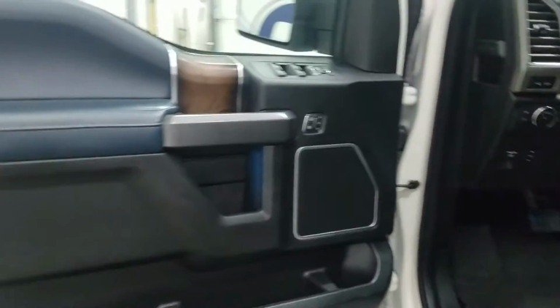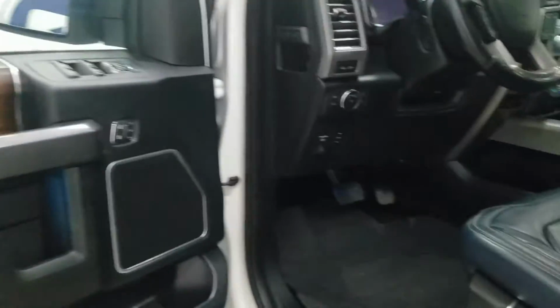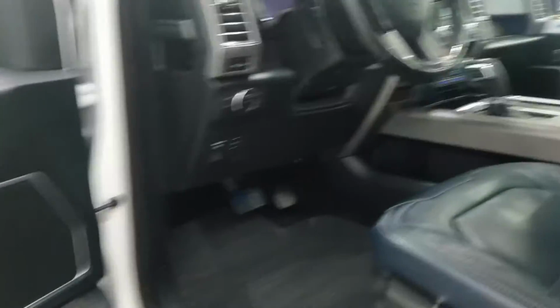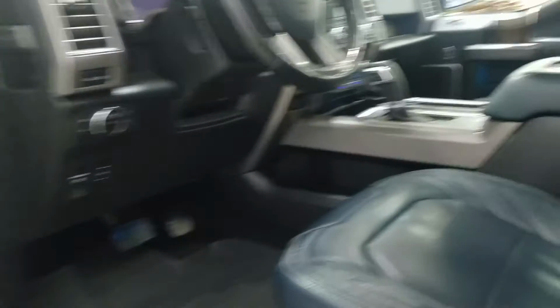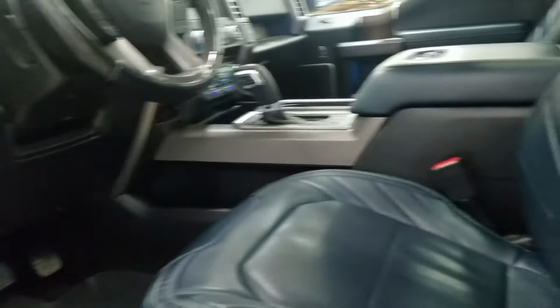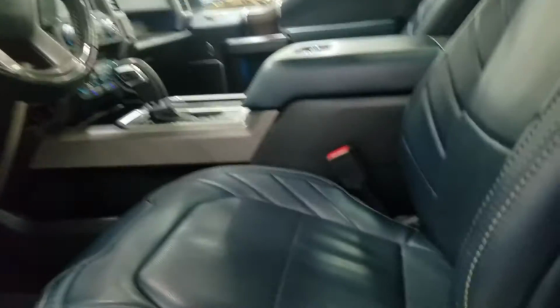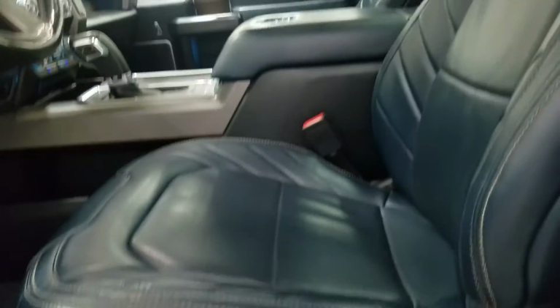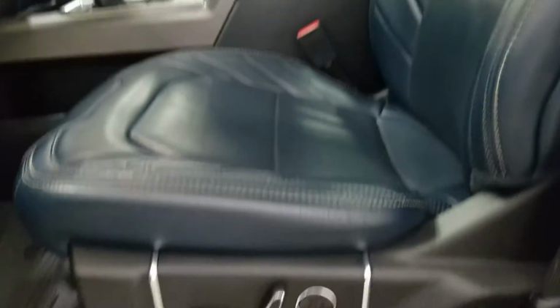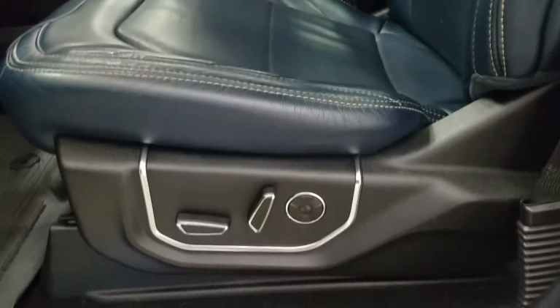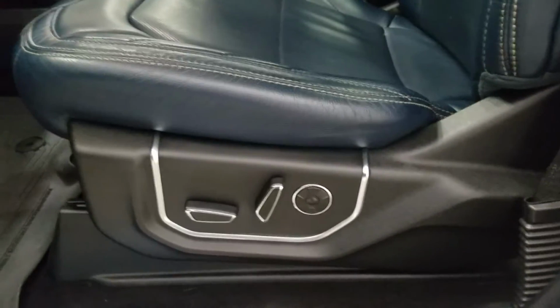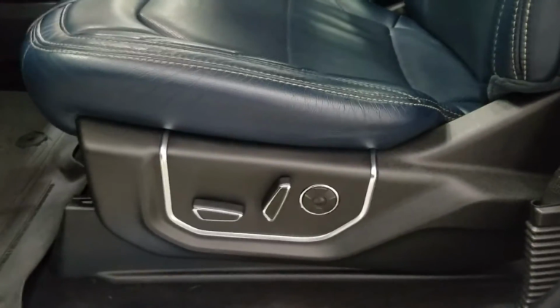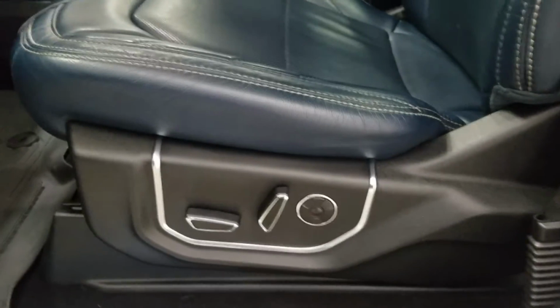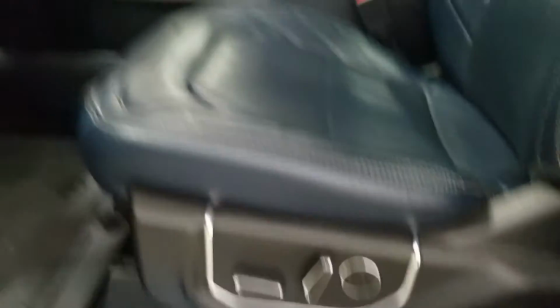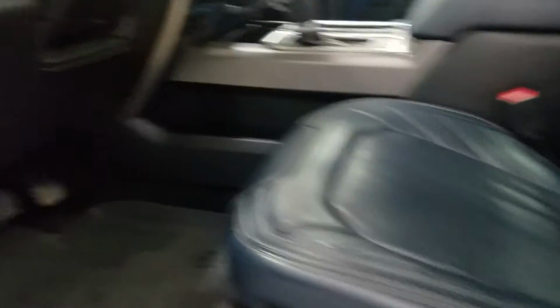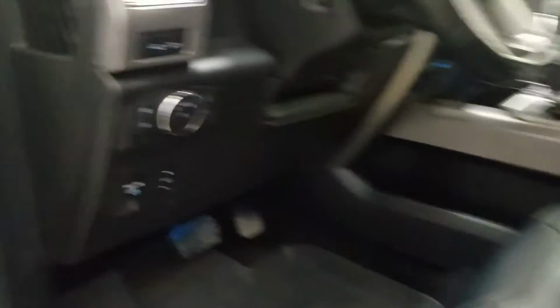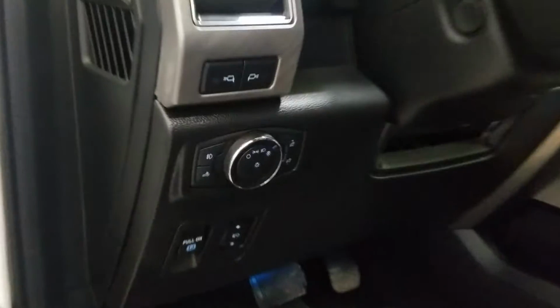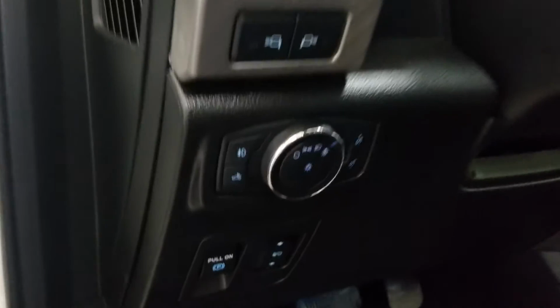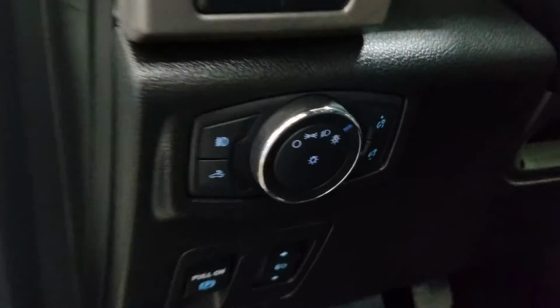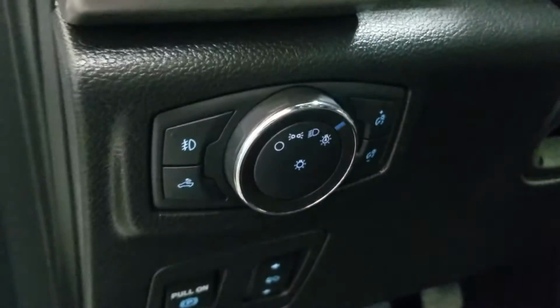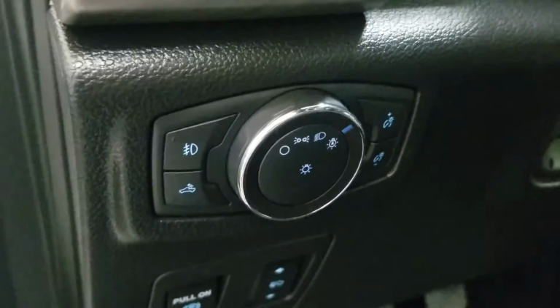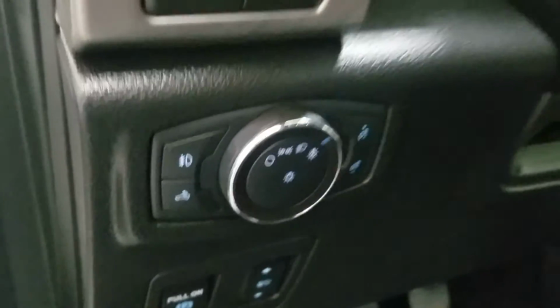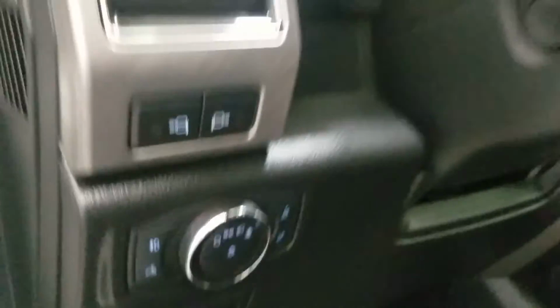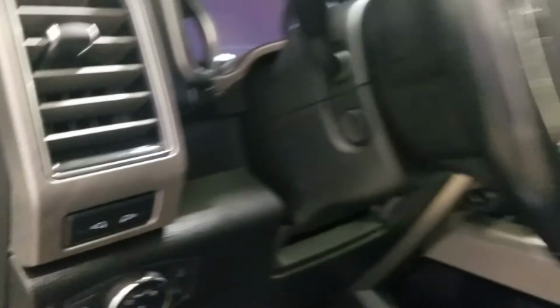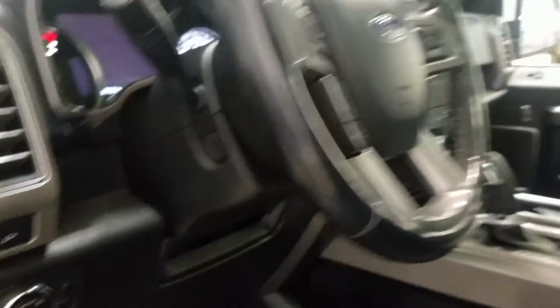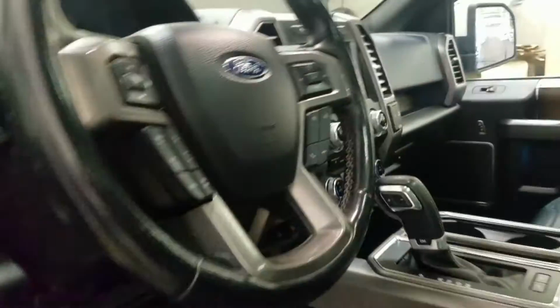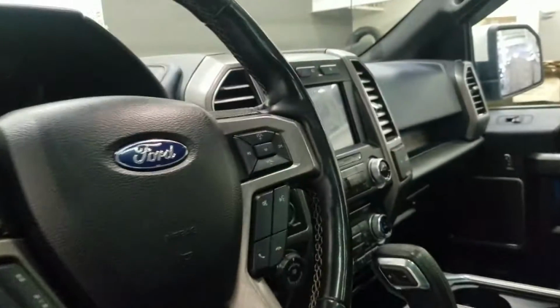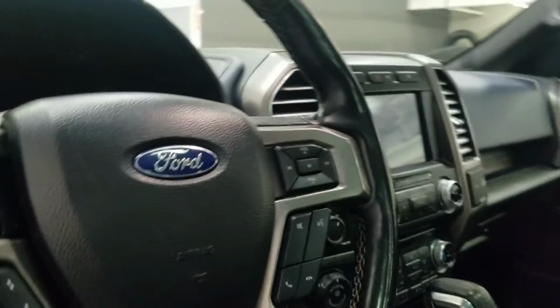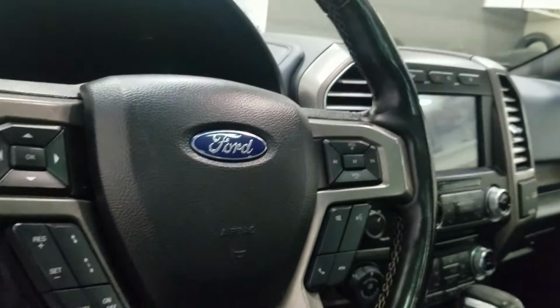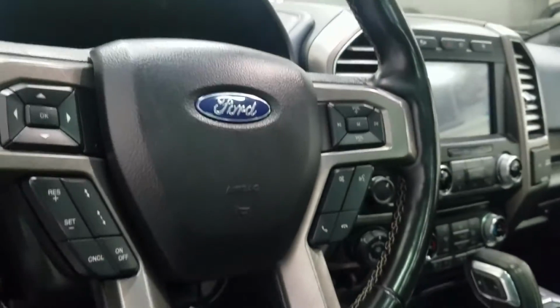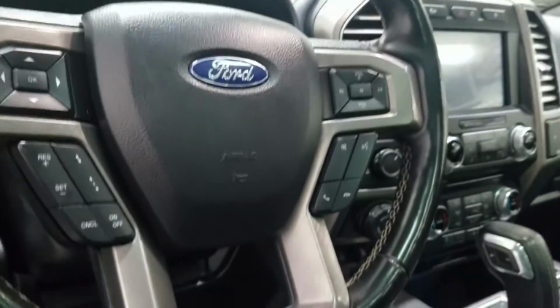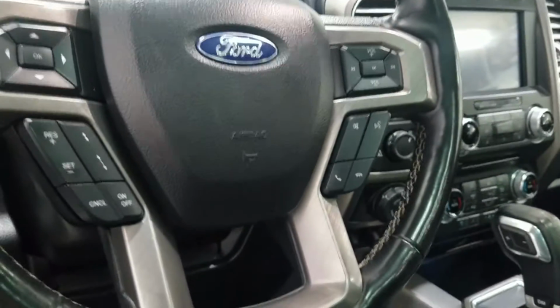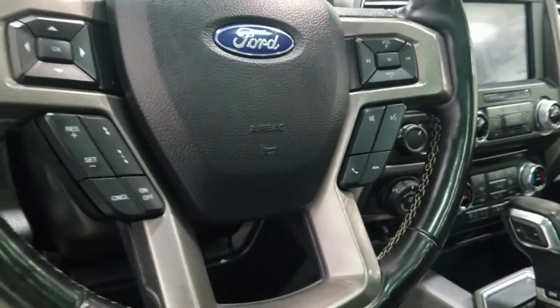Heading into the cabin we have blue leather seating with adjustments located just on the side, including lumbar support. Over at our steering wheel column we have our headlamp settings, a telescopic steering wheel with cruise control options to the left, and to the right we have our media steering wheel controls.